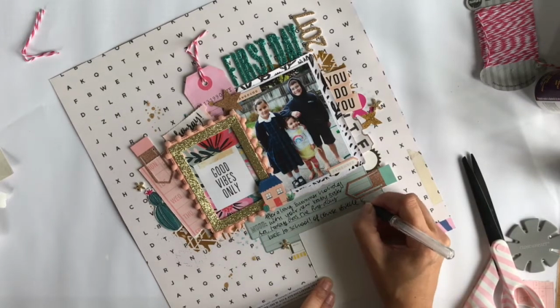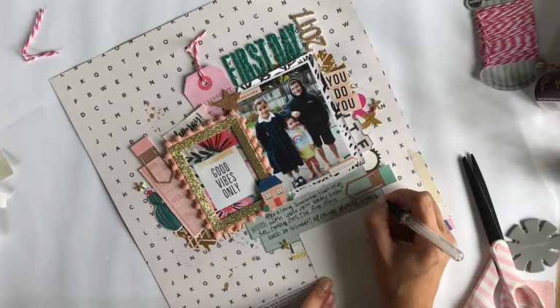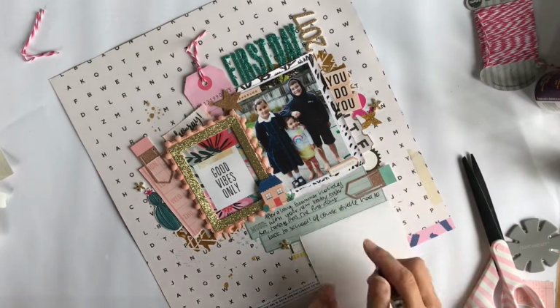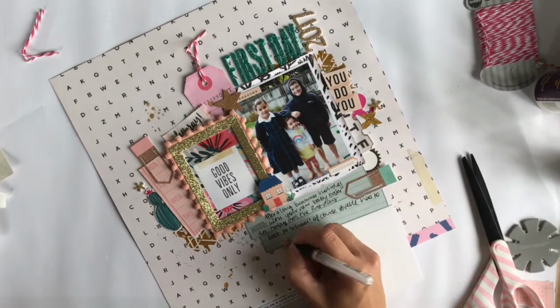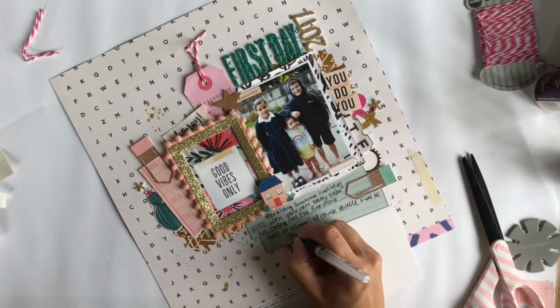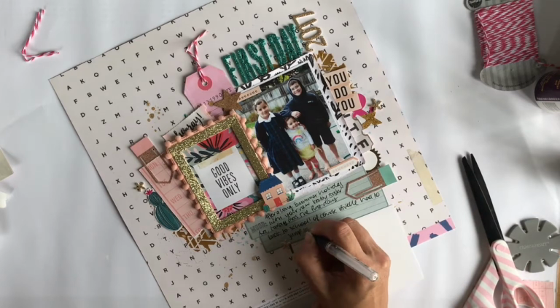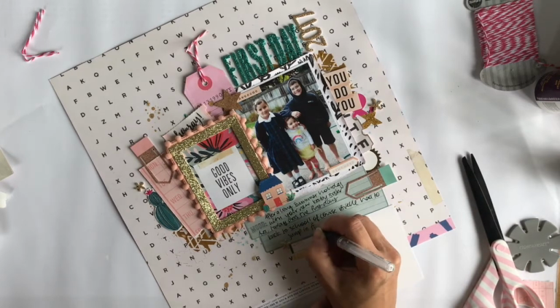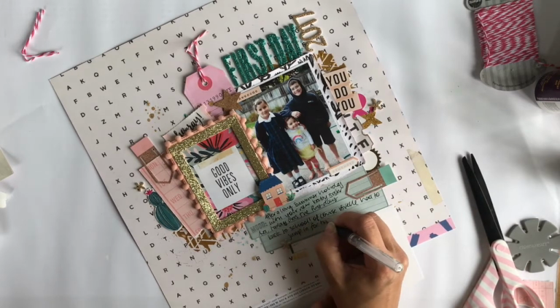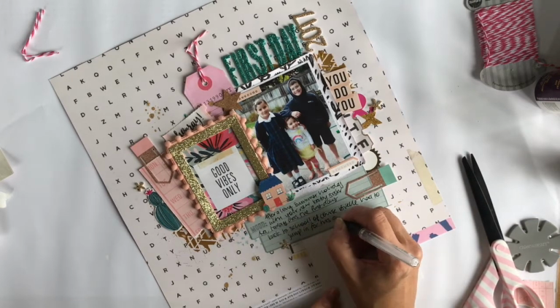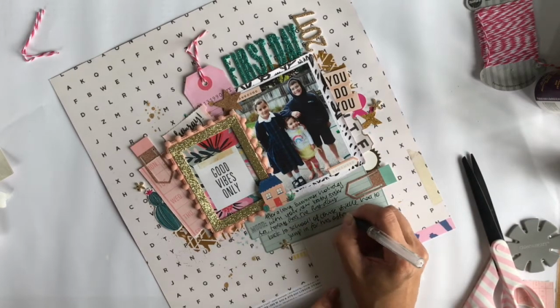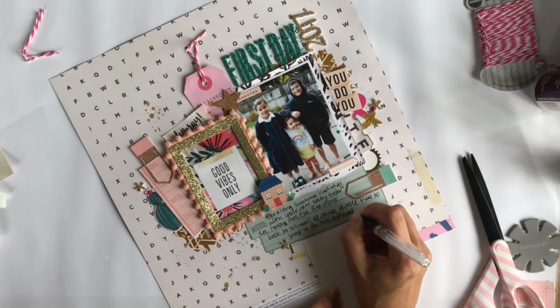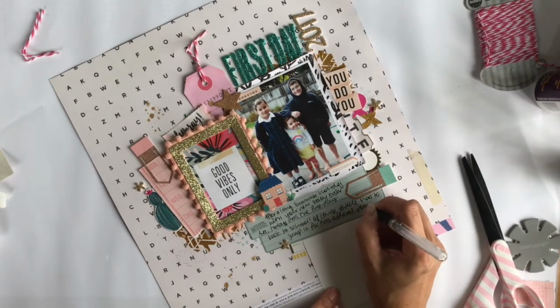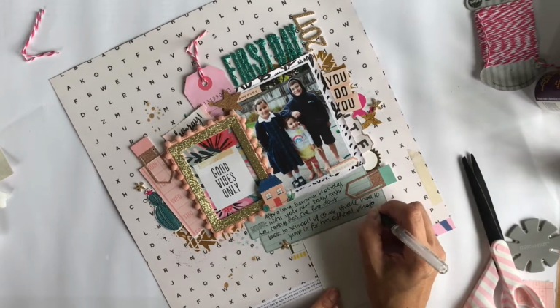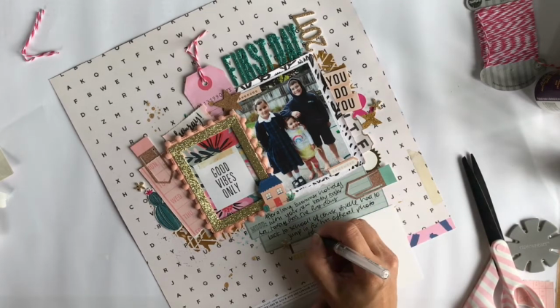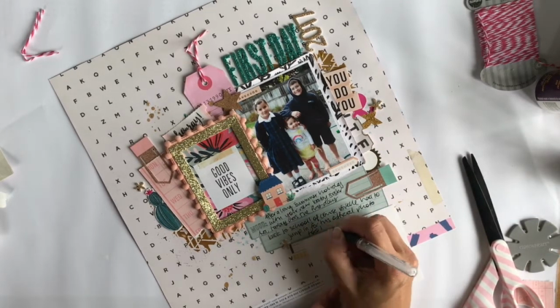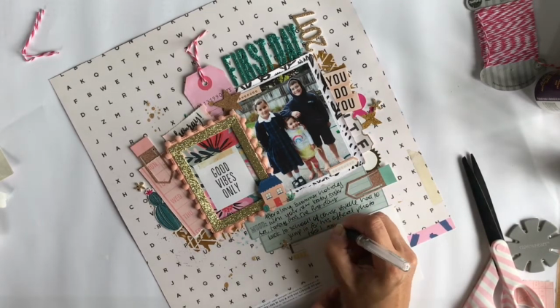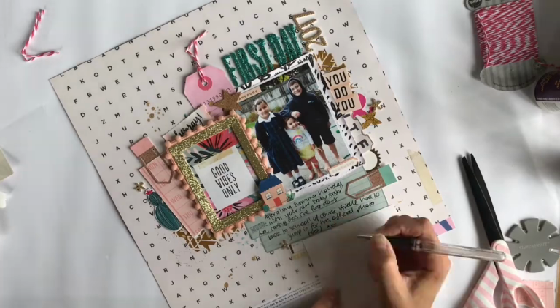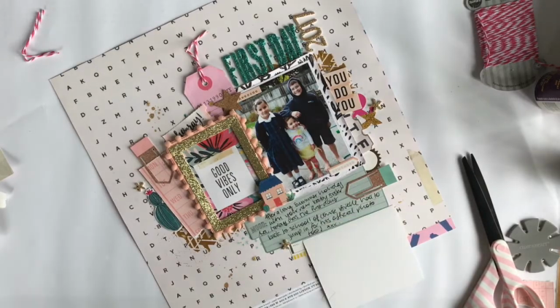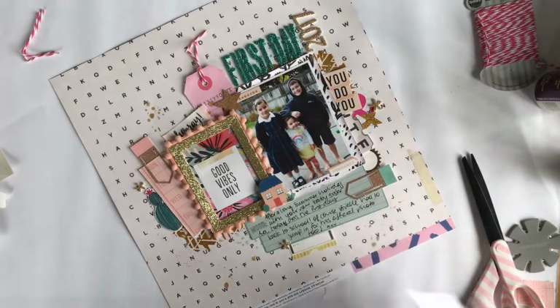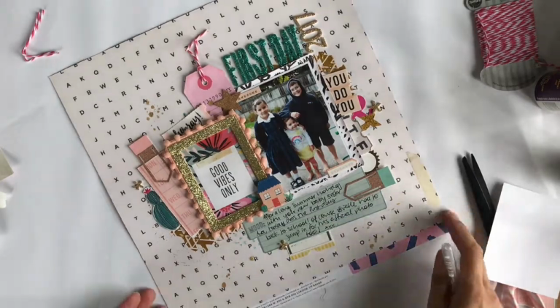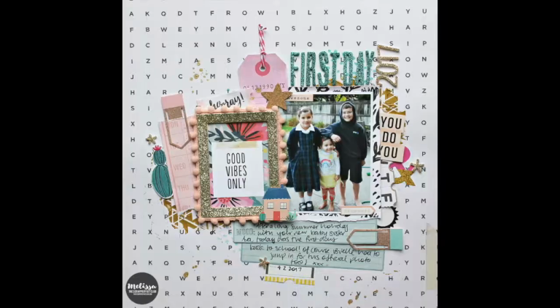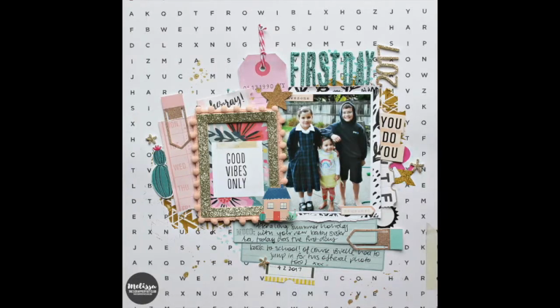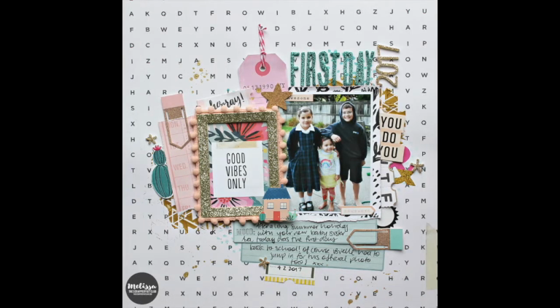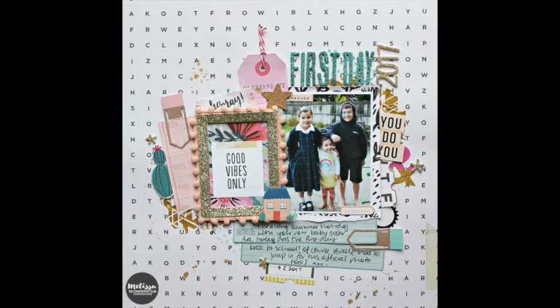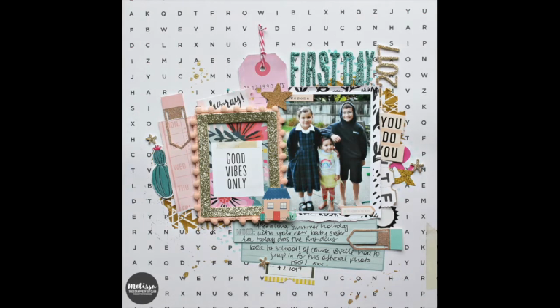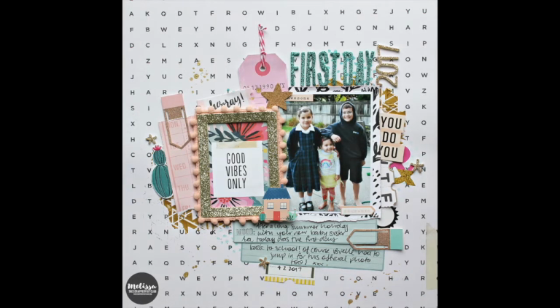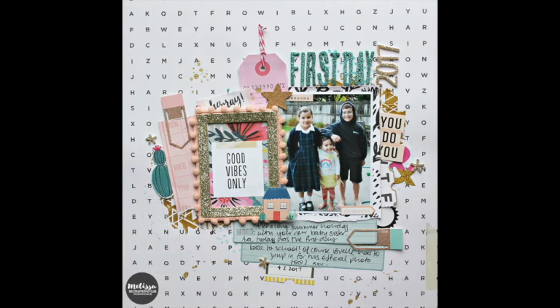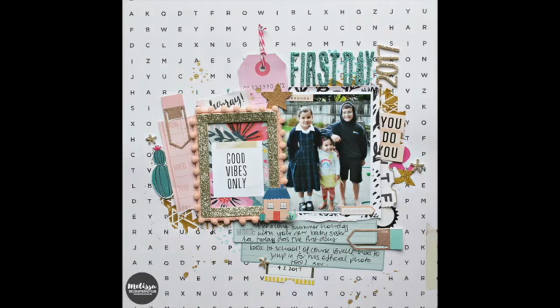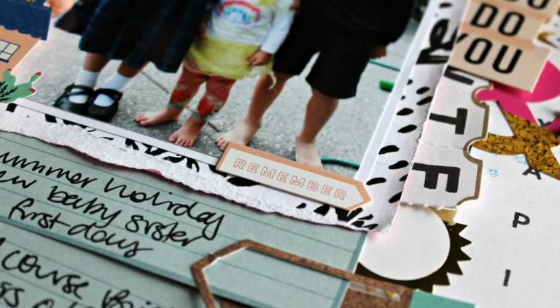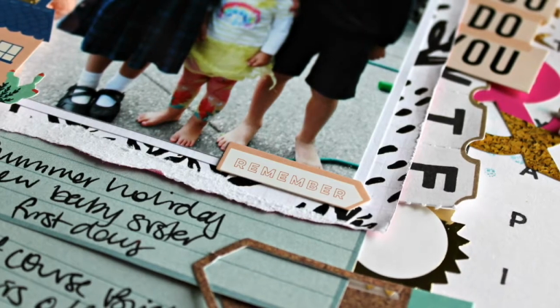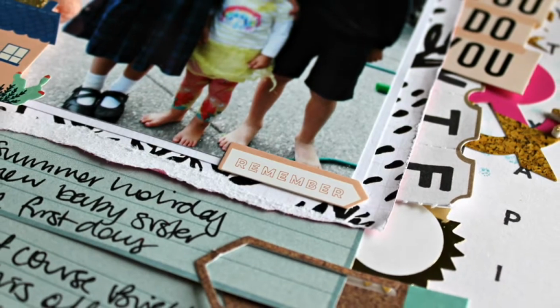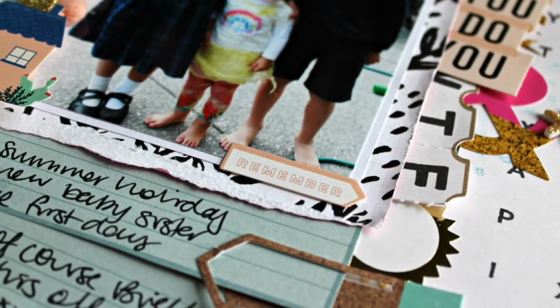I probably should have sped up this journaling section like I usually do. I trim the bottom off and here are some close-ups. Thank you so much for watching — I'll be back again soon.